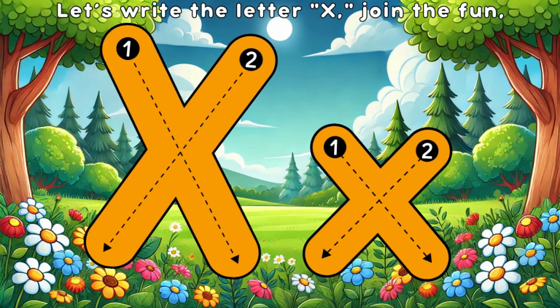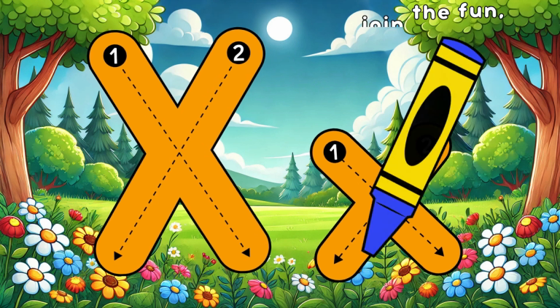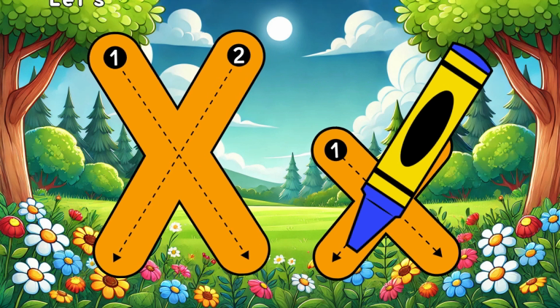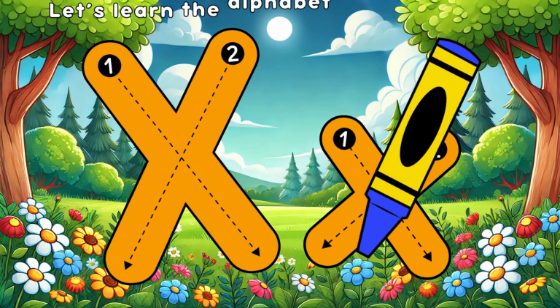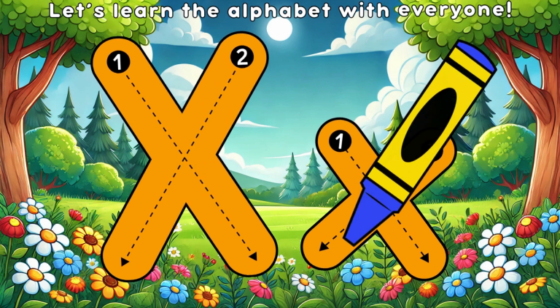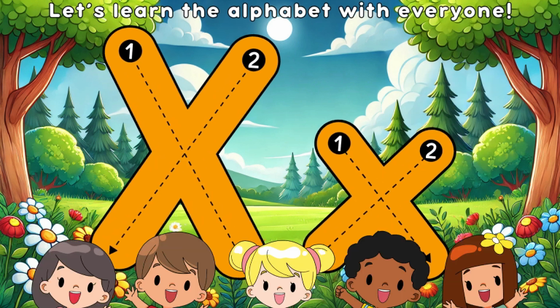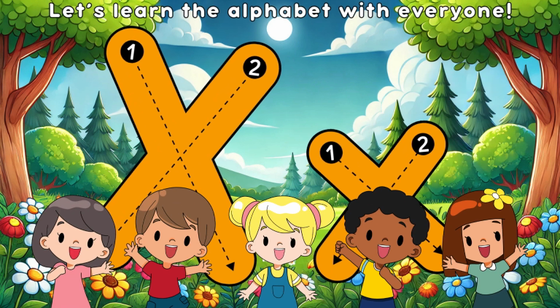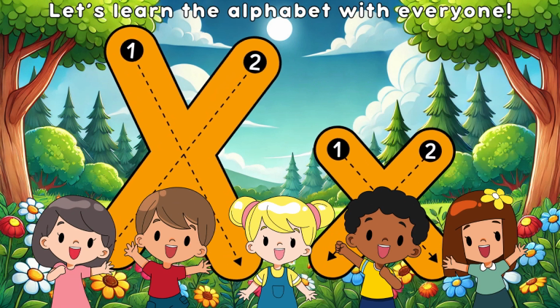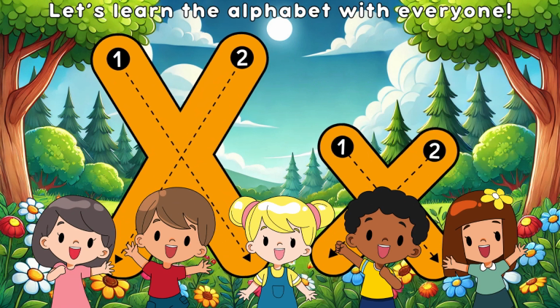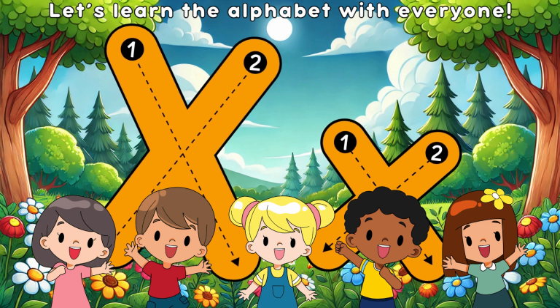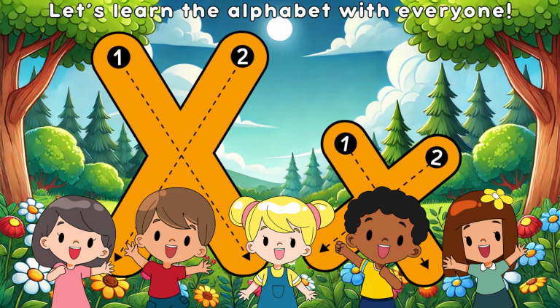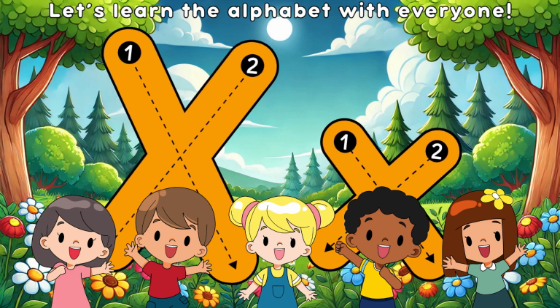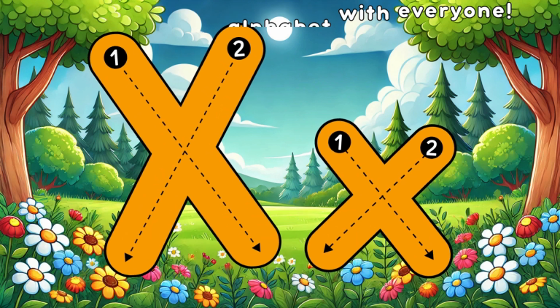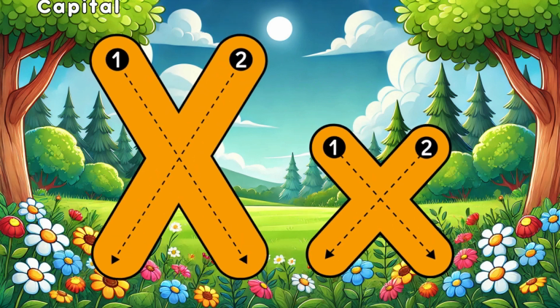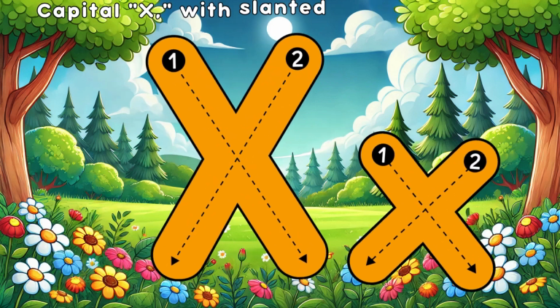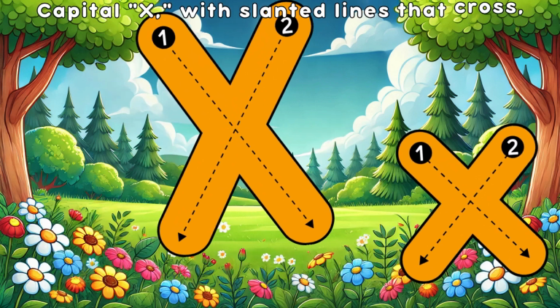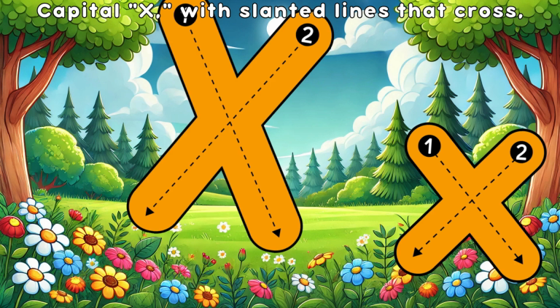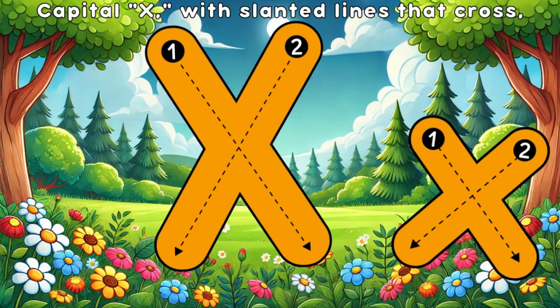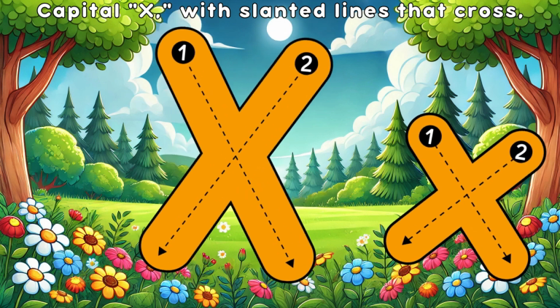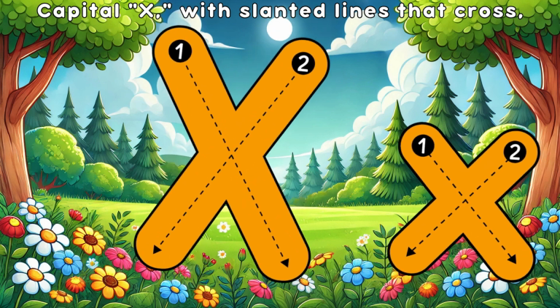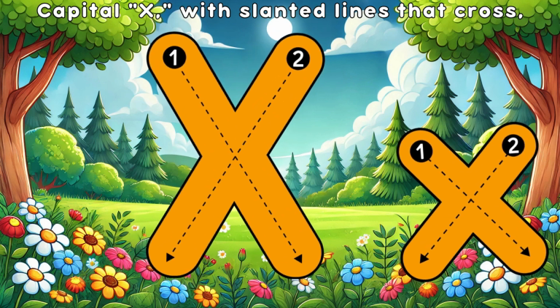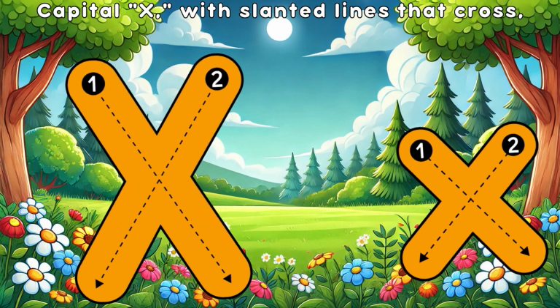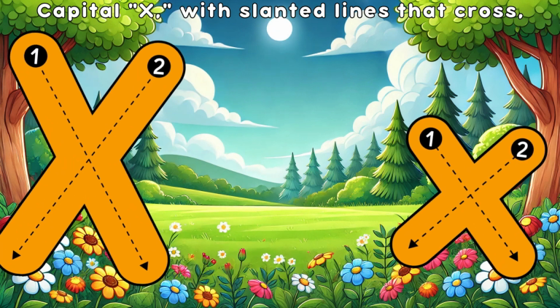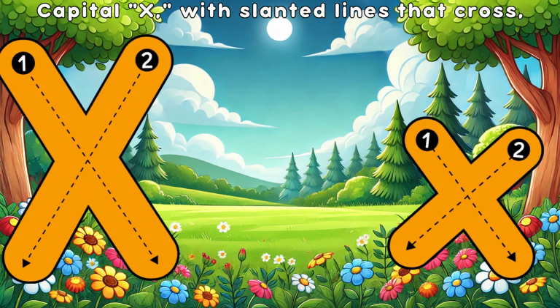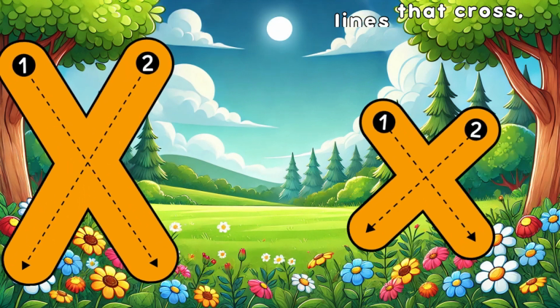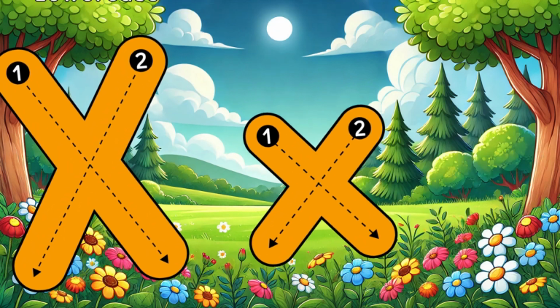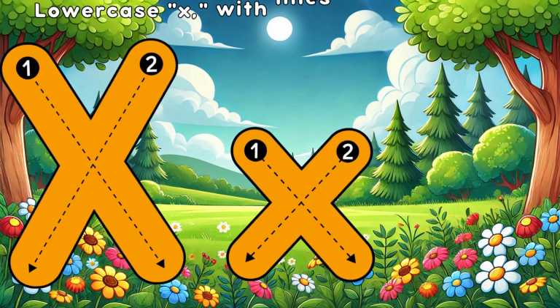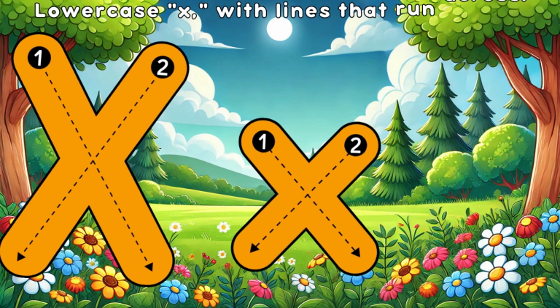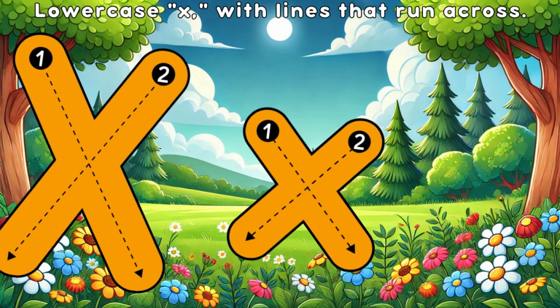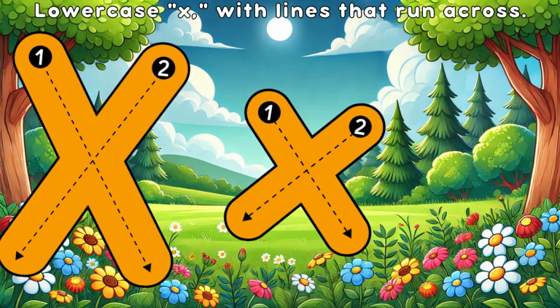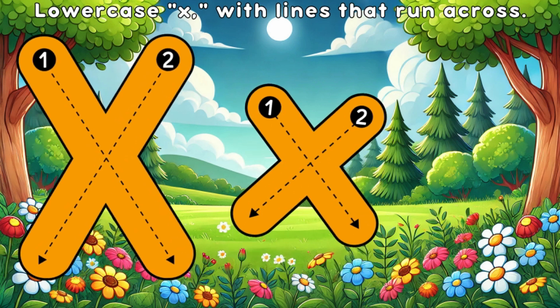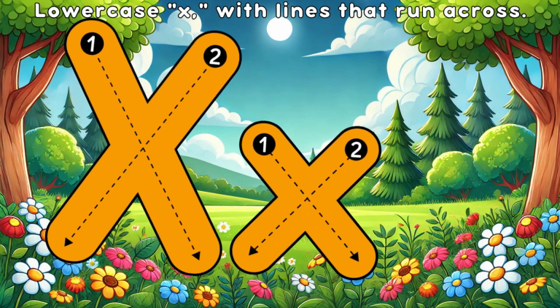Let's learn the alphabet with everyone! Capital X with slanted lines that cross, lowercase X with lines that run across.